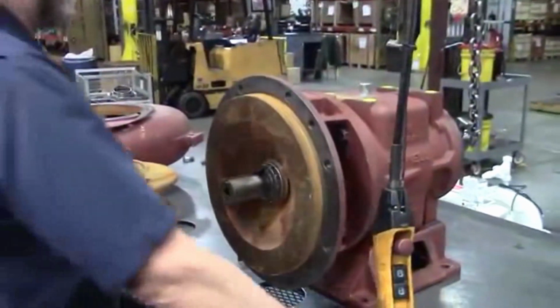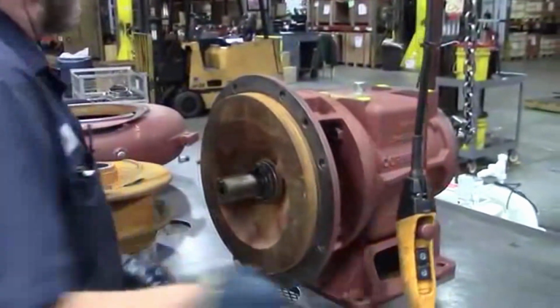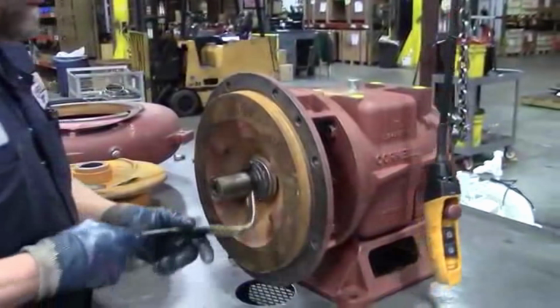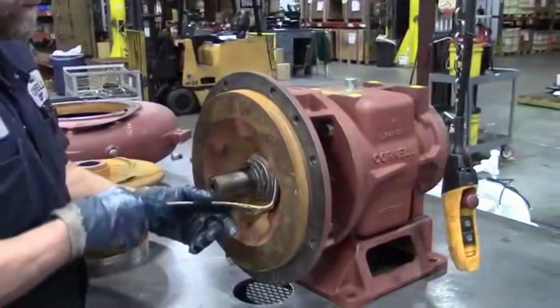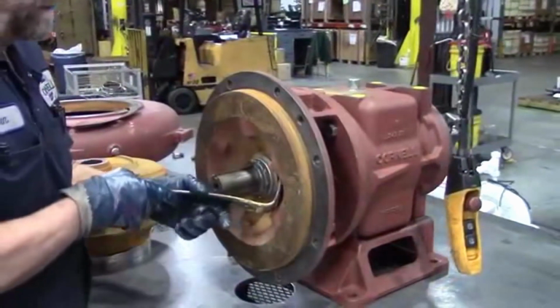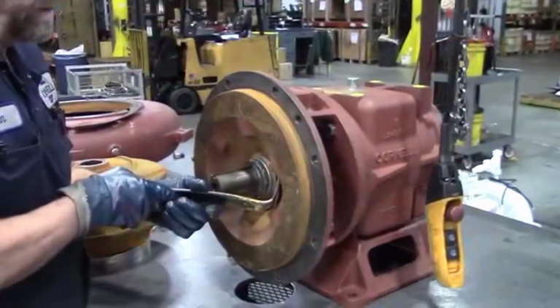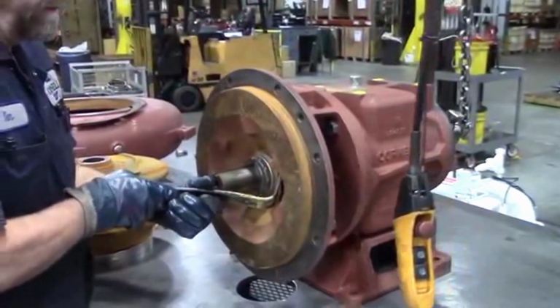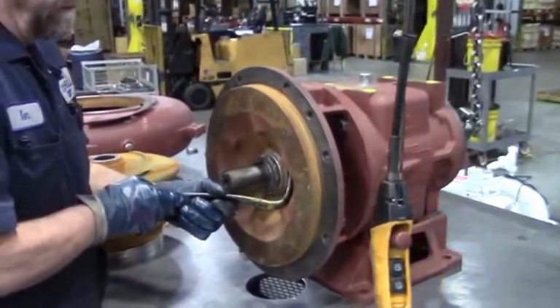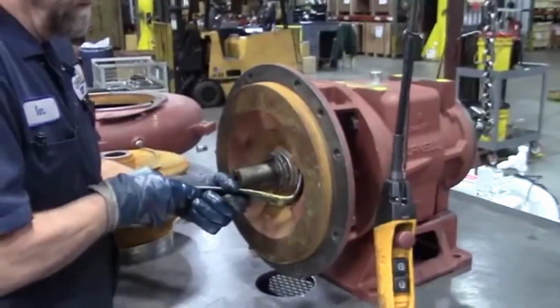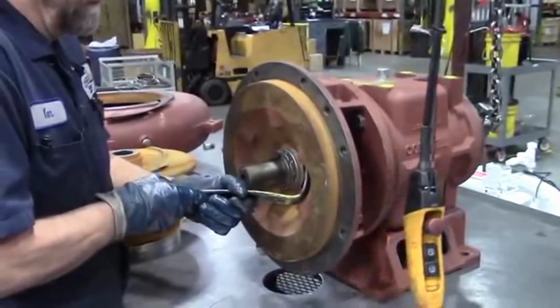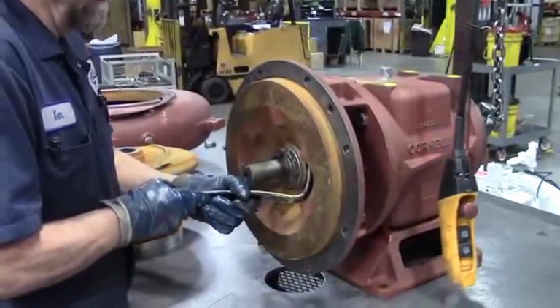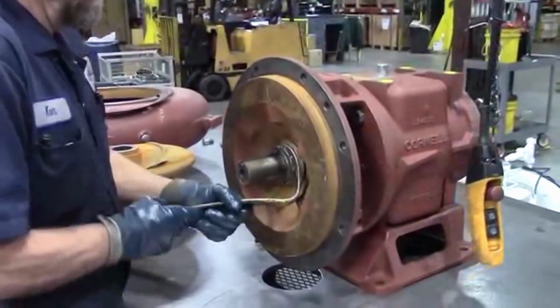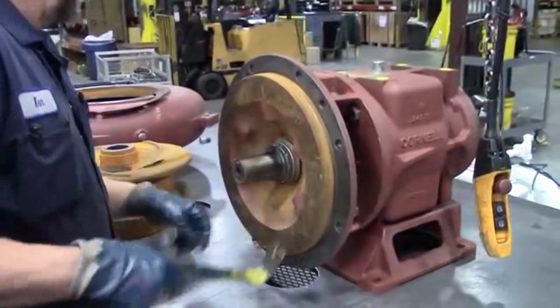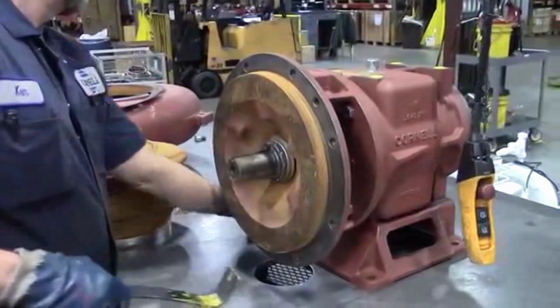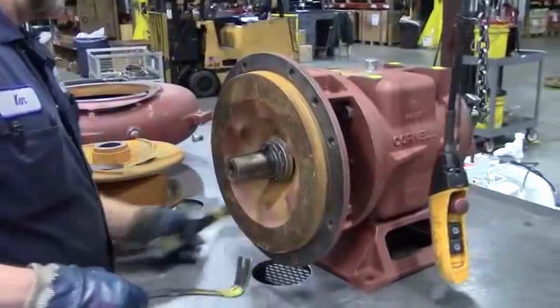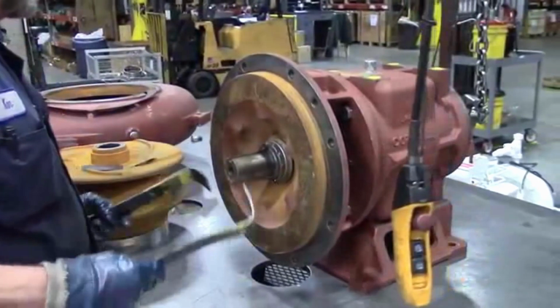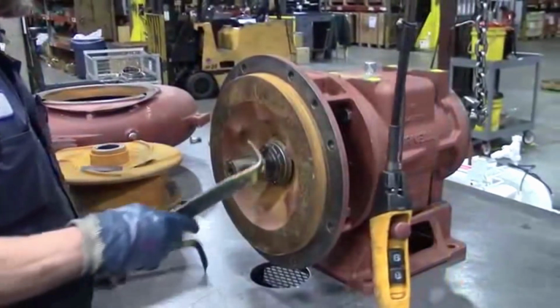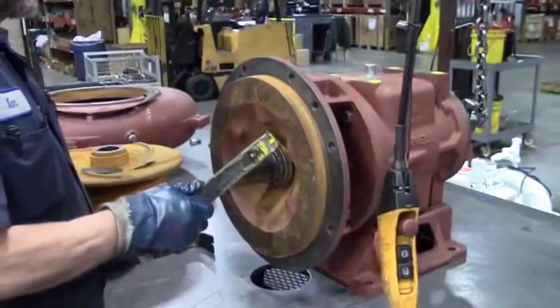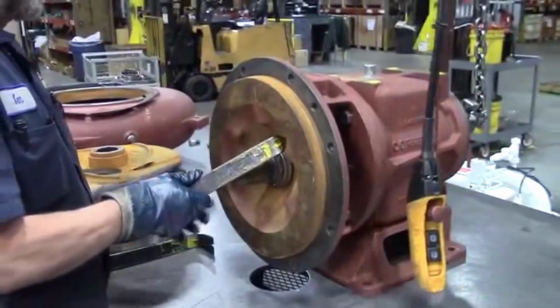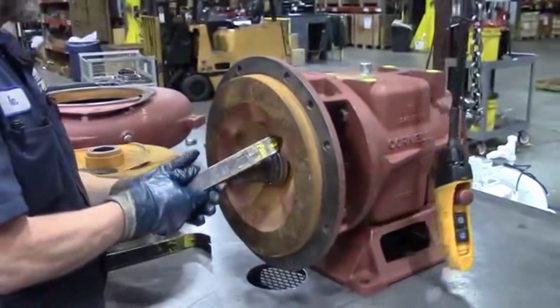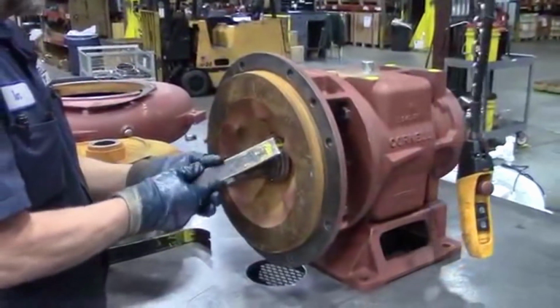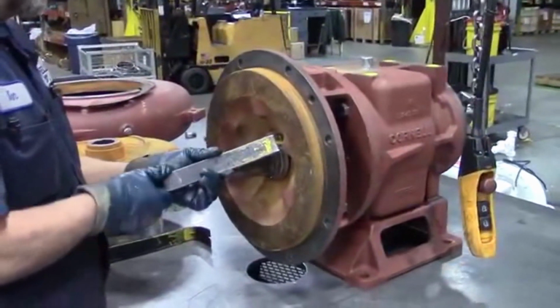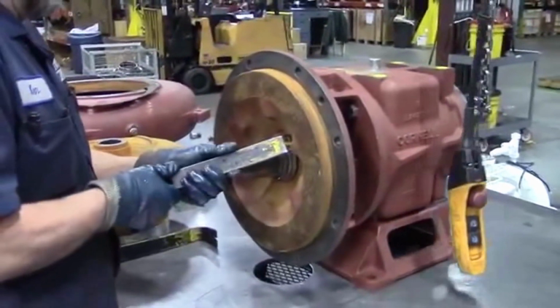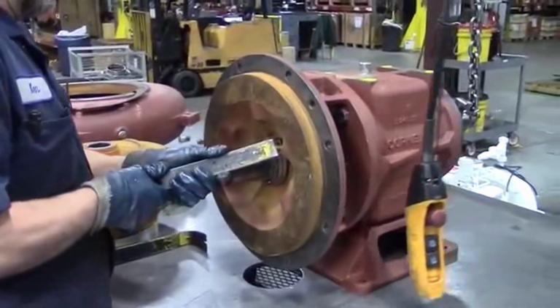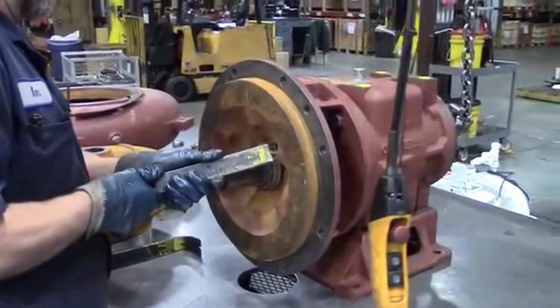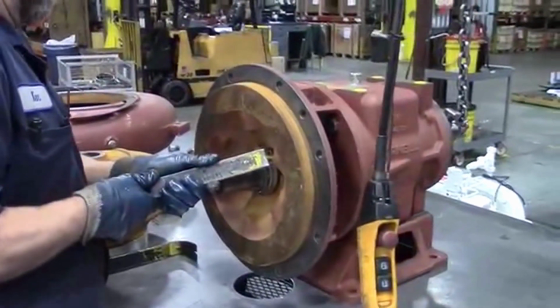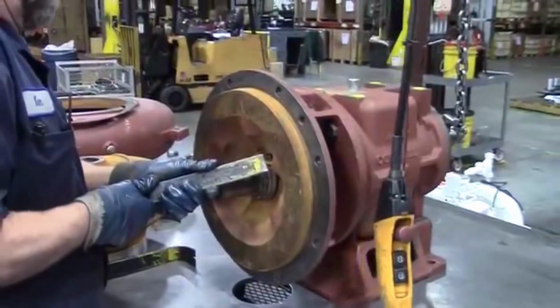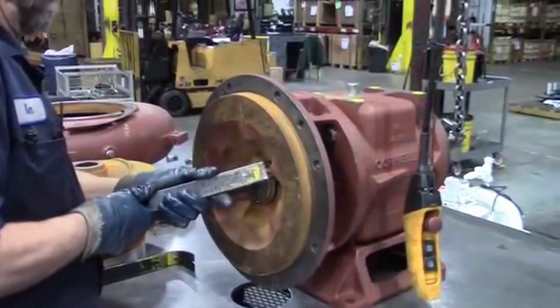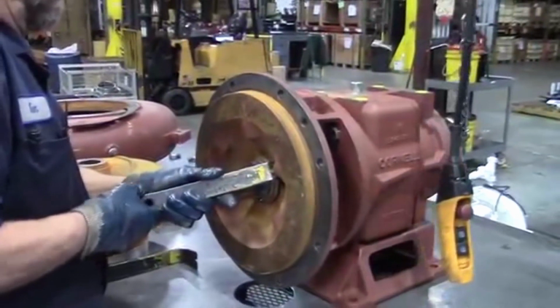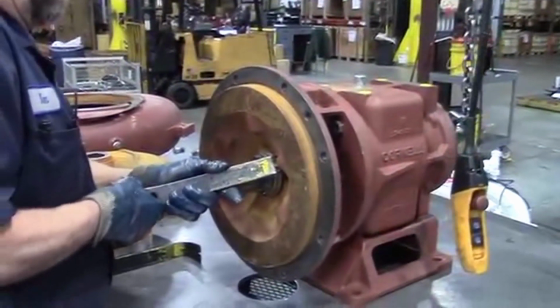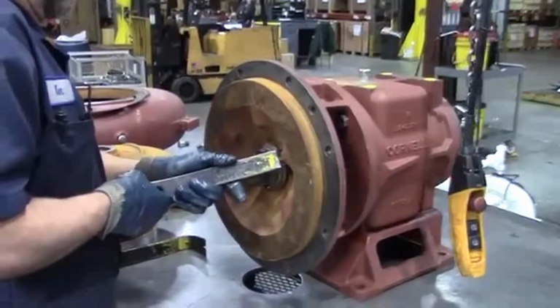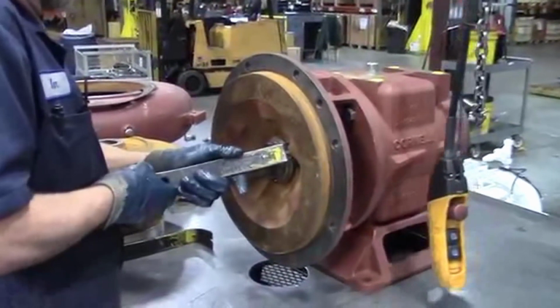As you're removing the impeller, you'll see you use two pry bars to pry it off. Sometimes that won't get it off, so you can use a puller if you can get one wide enough to pull the impeller off. Or you can use a back plate puller to pull it all off at once.